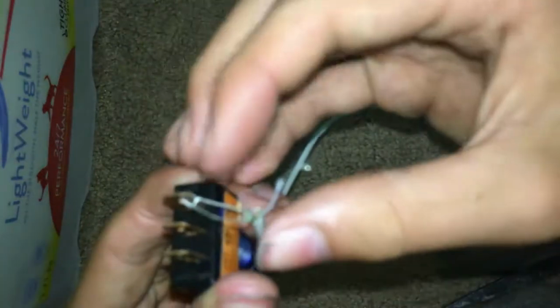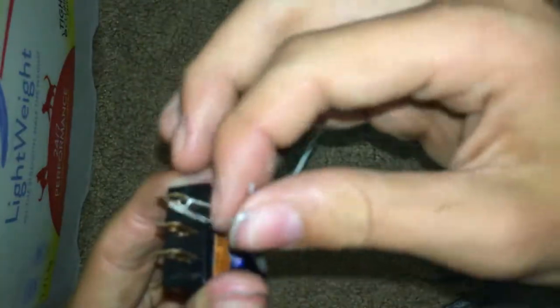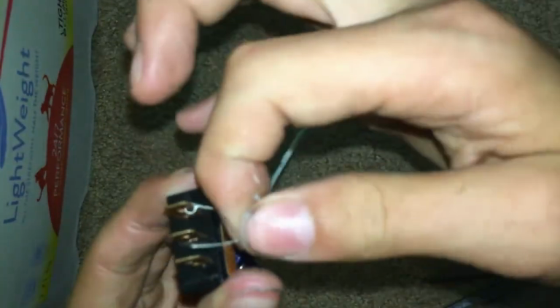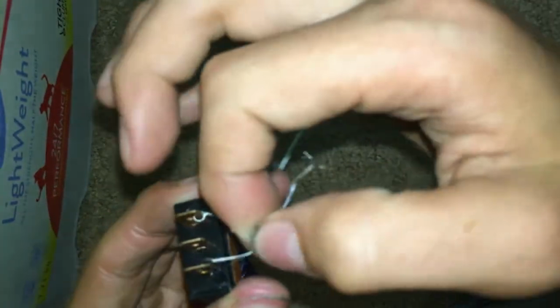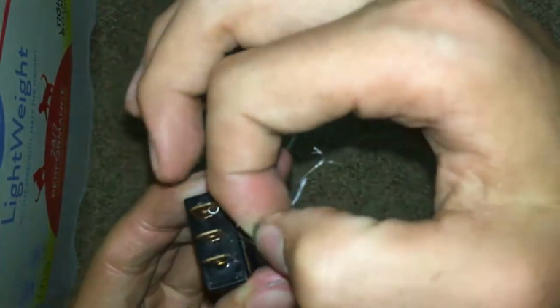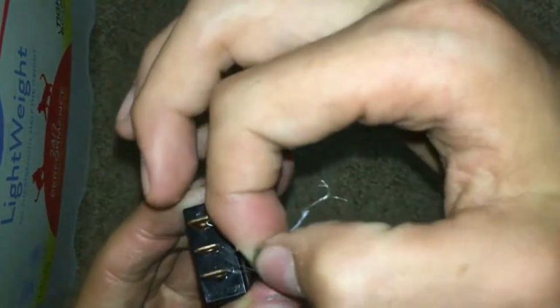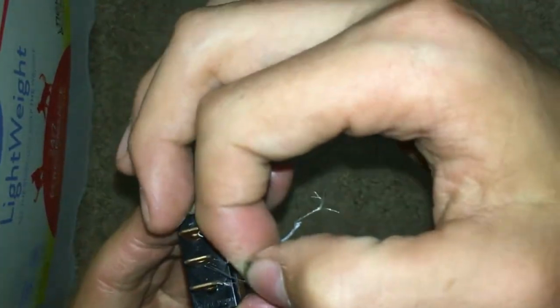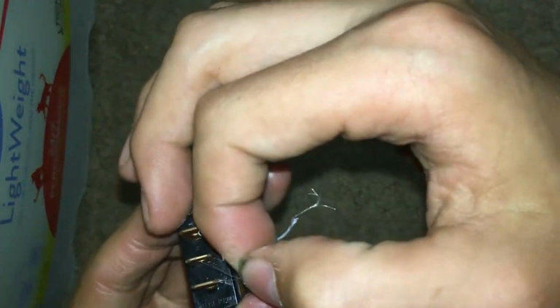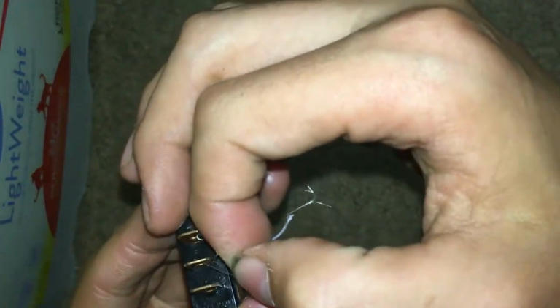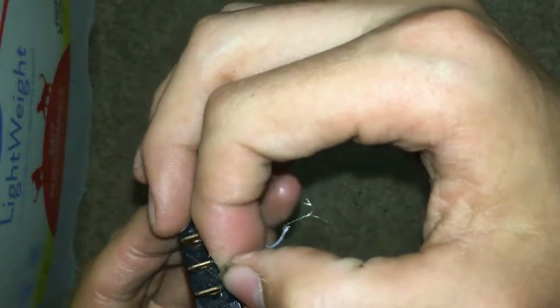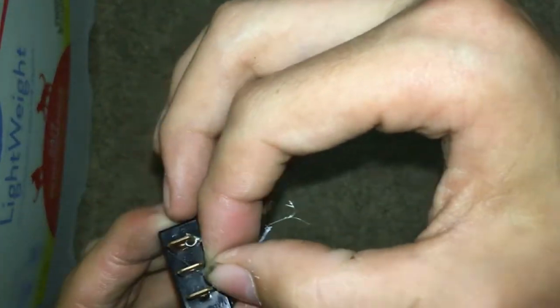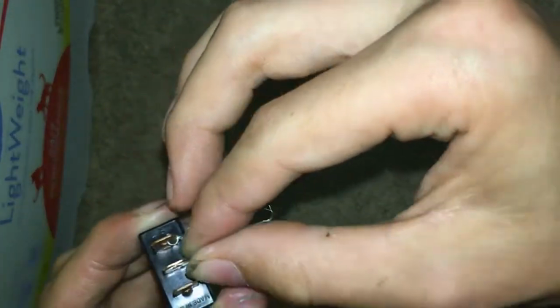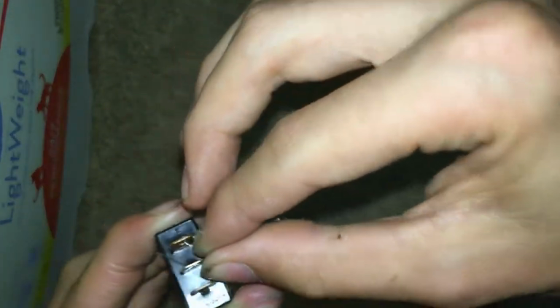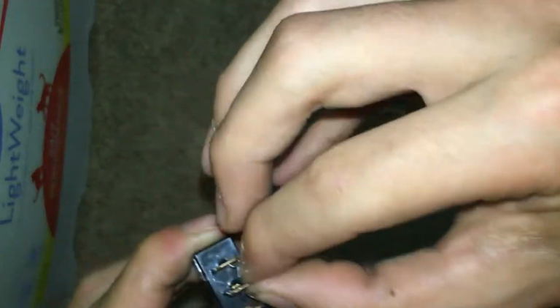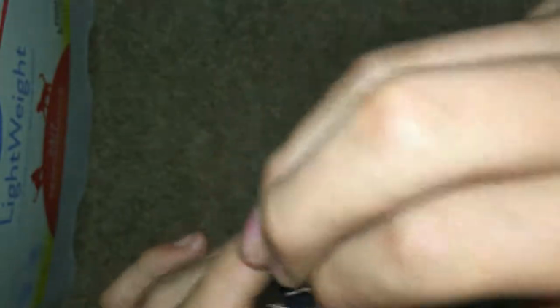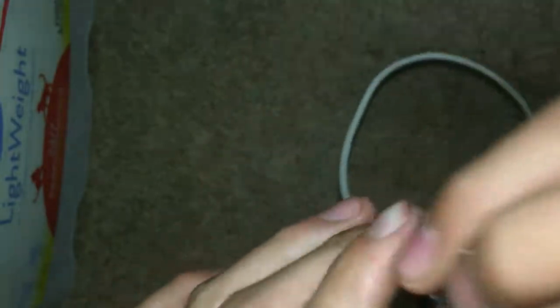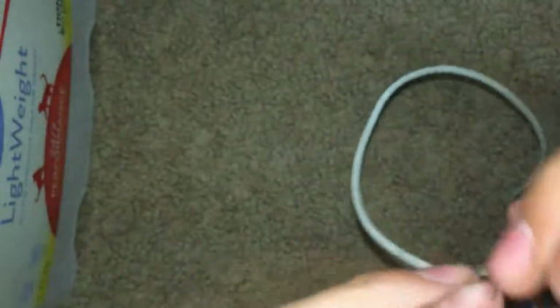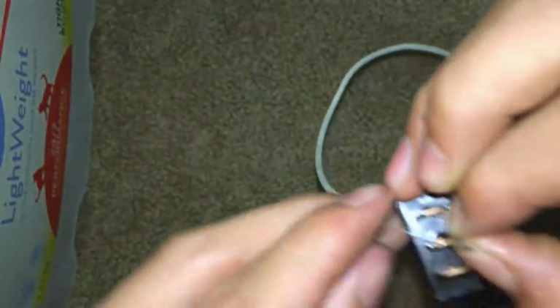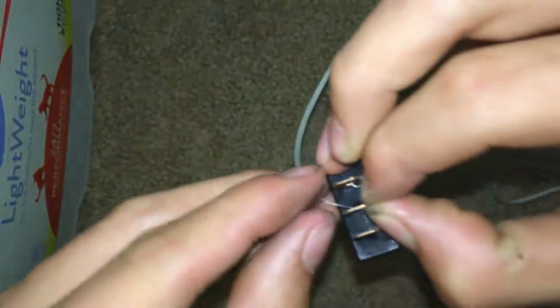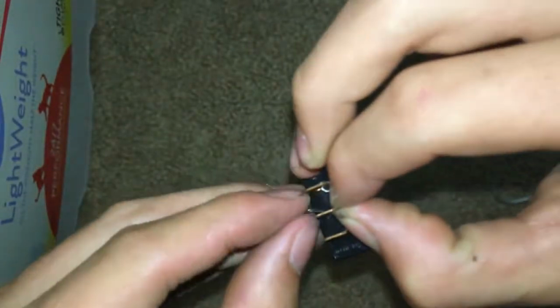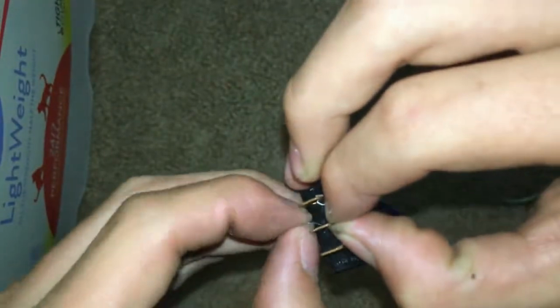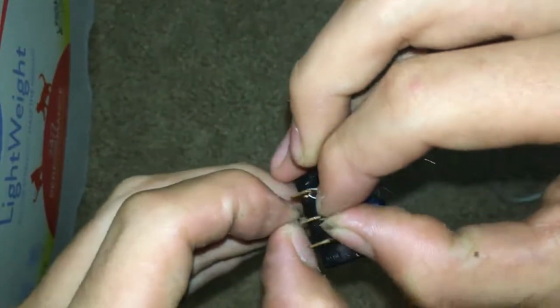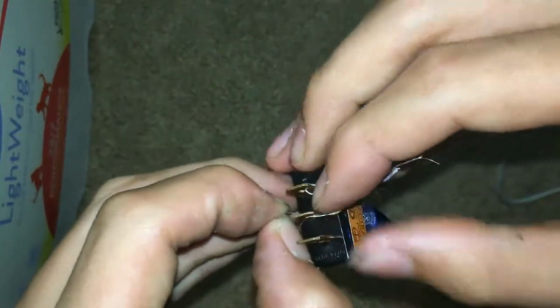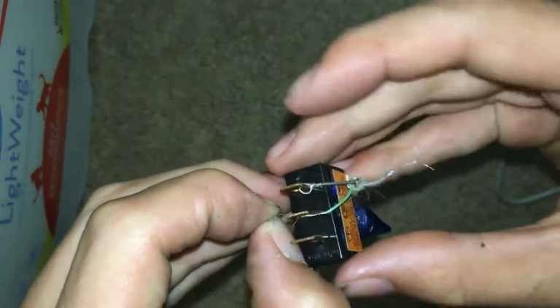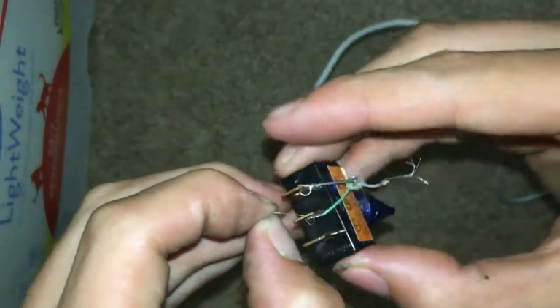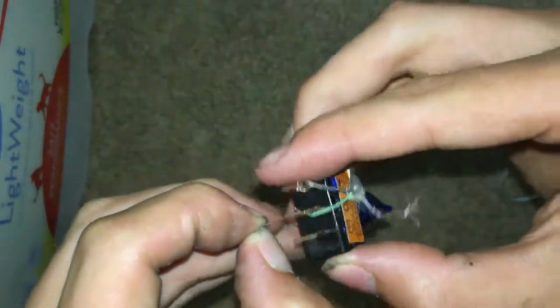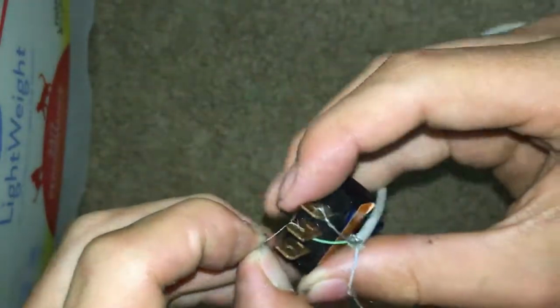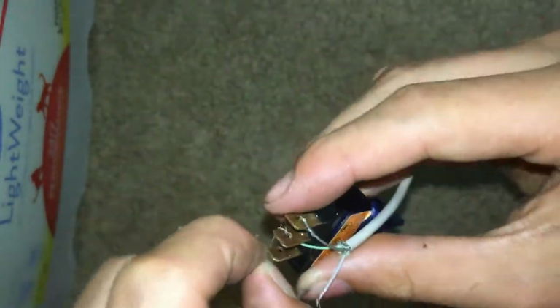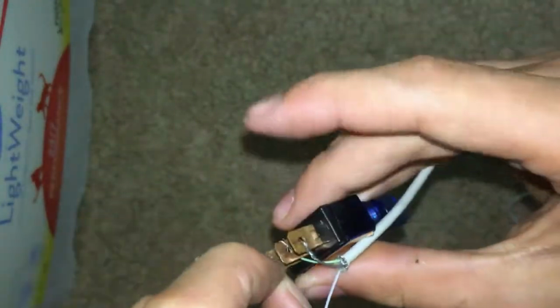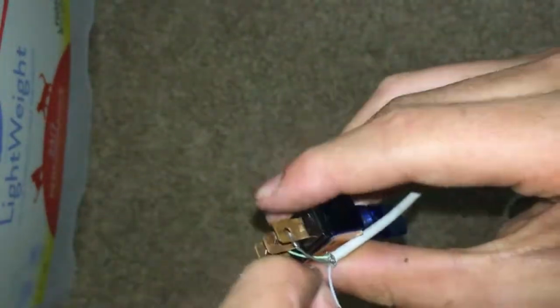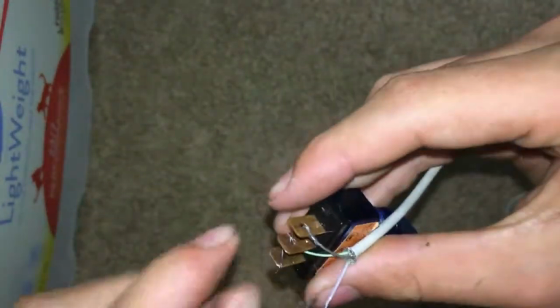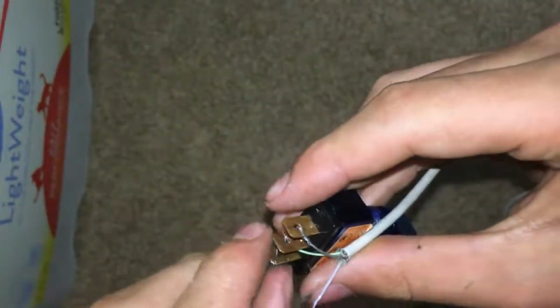Sorry. This part takes a long time — just trying to get that wire through there is annoying.